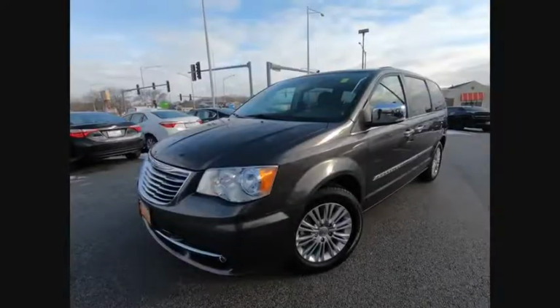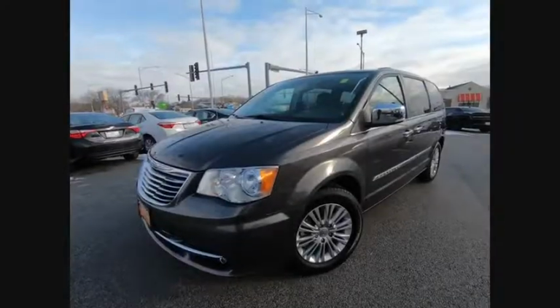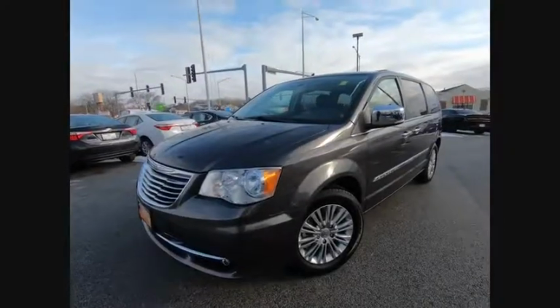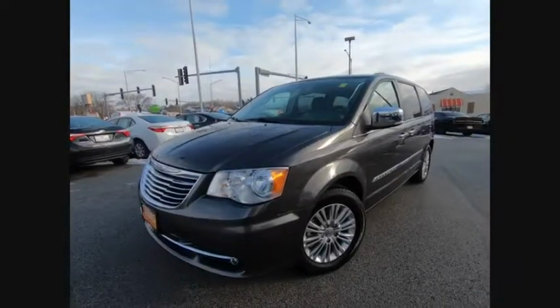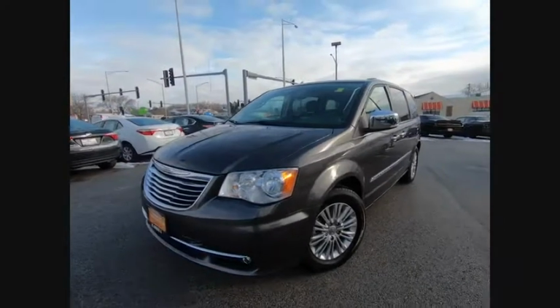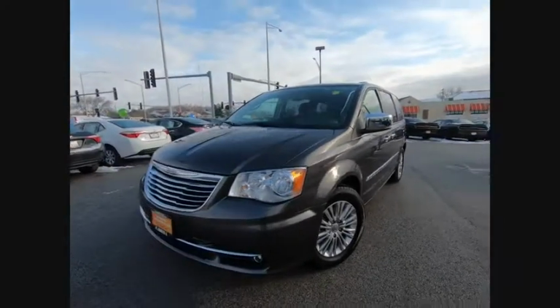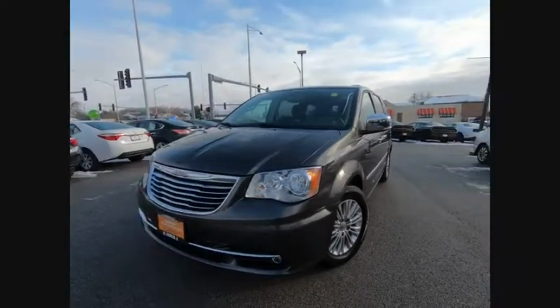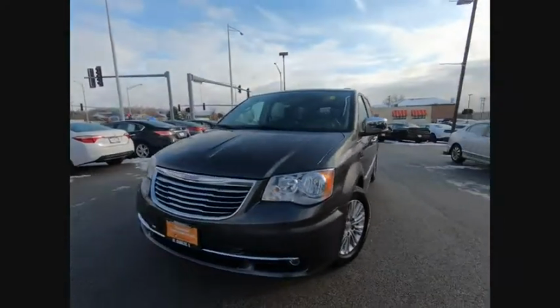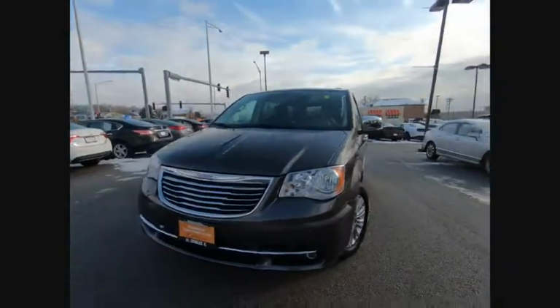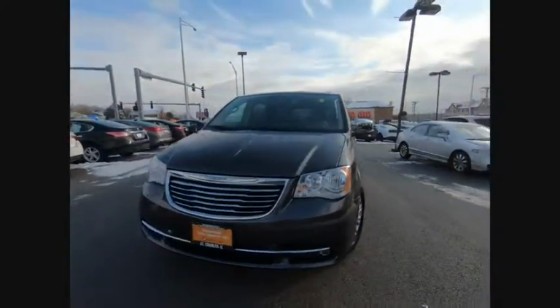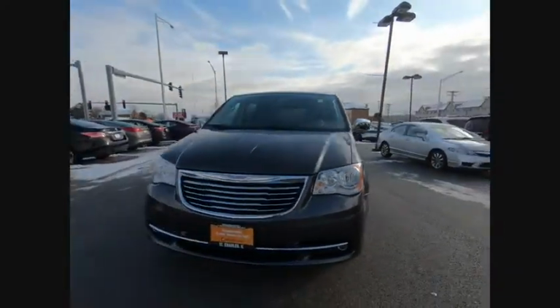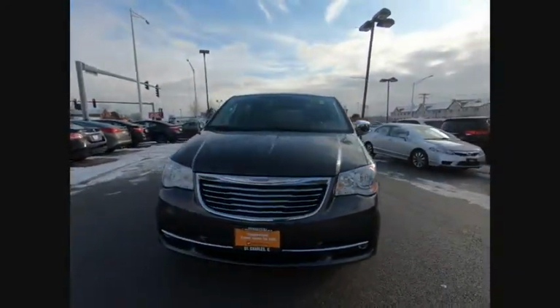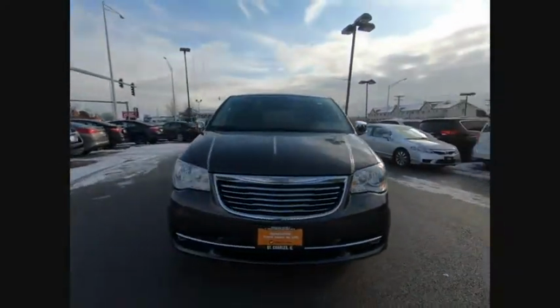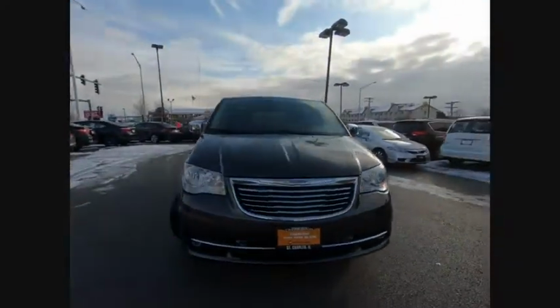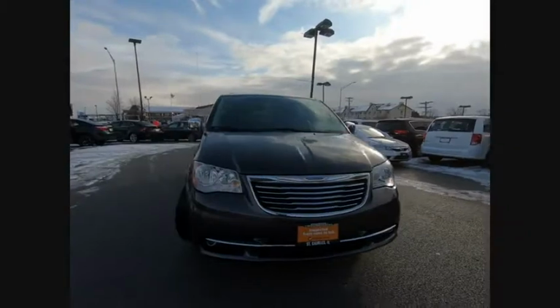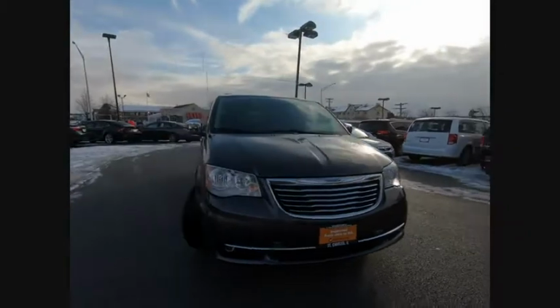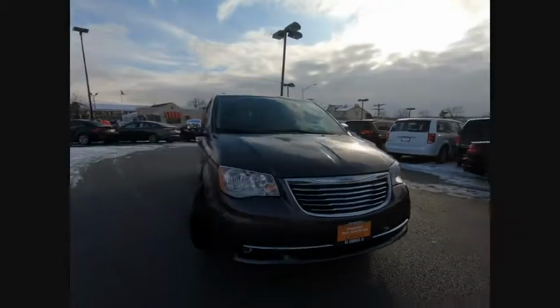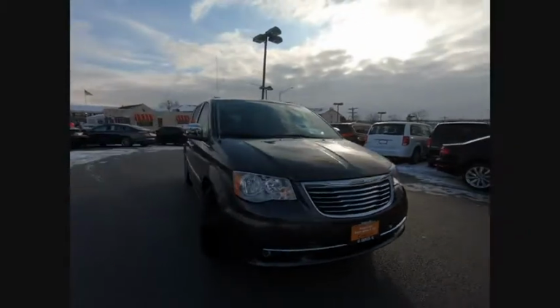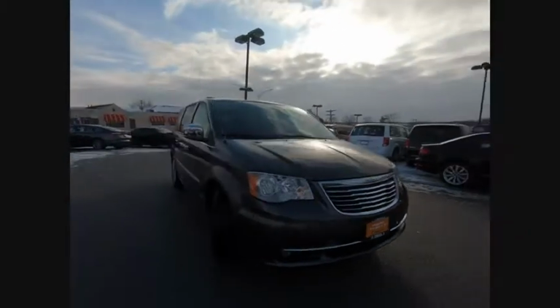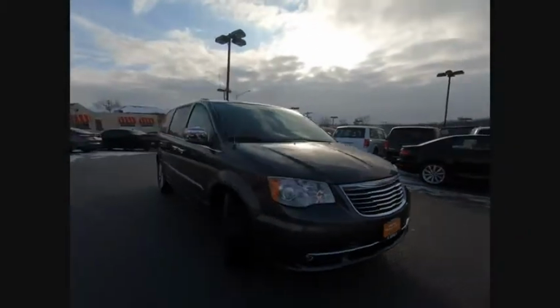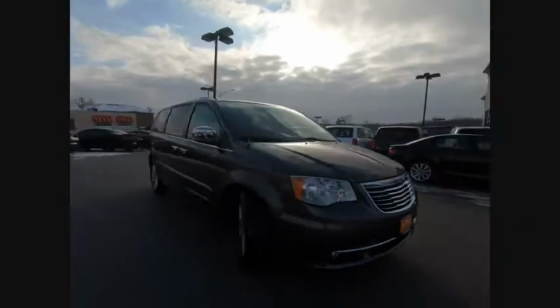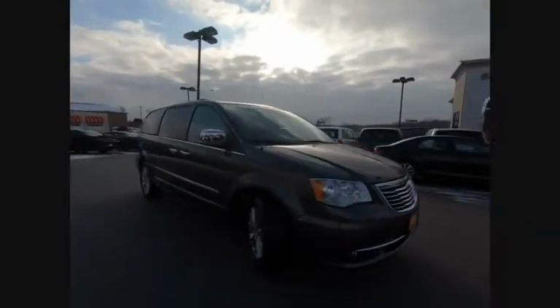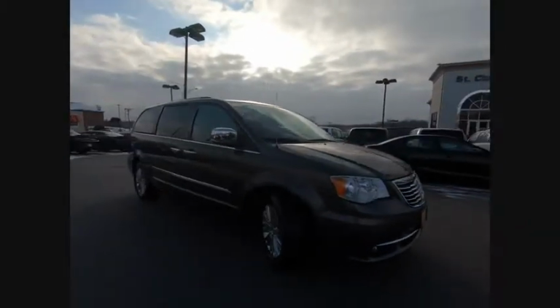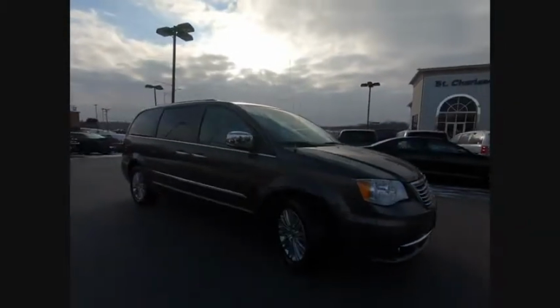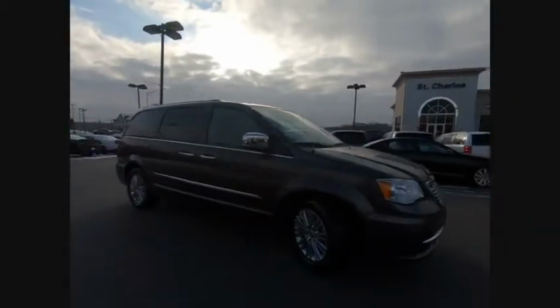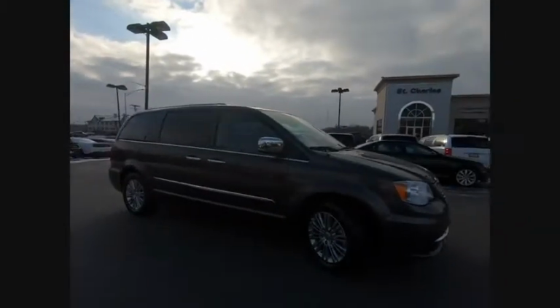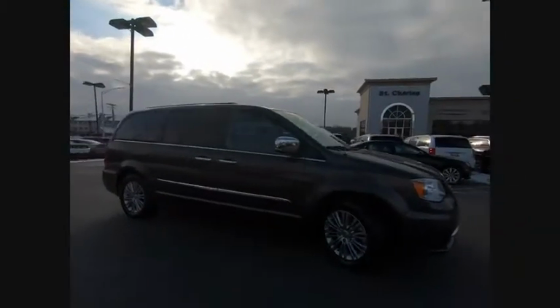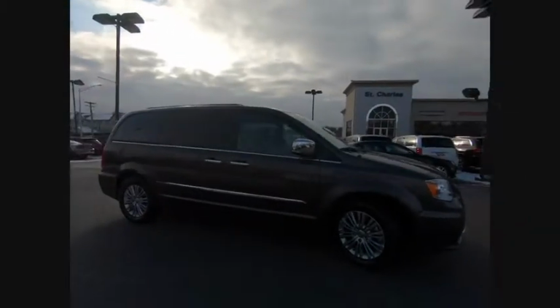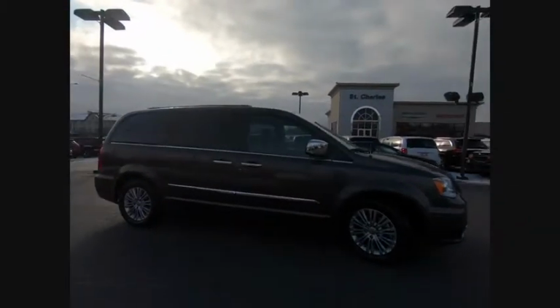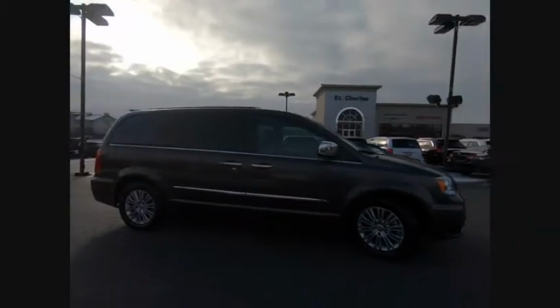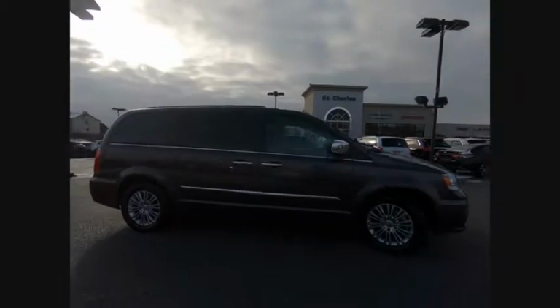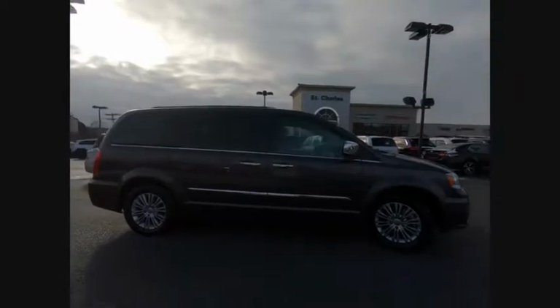Take a ride in the 2015 Town & Country. Town & Country's V6 engine provides plenty of power while still providing the fuel efficiency you look for in a vehicle.